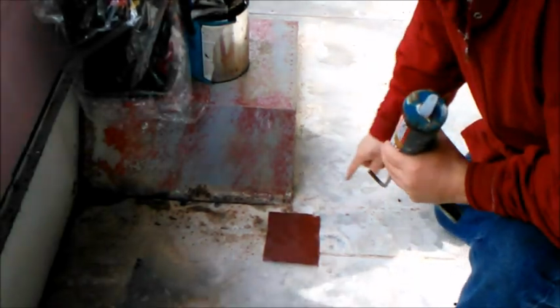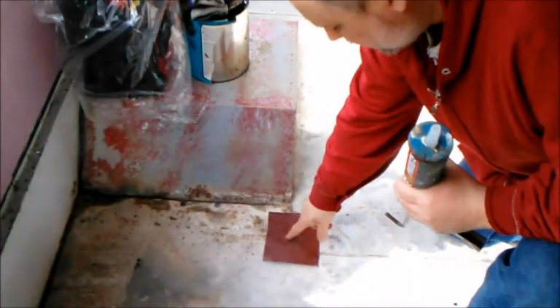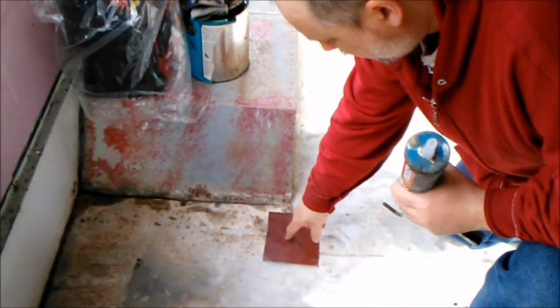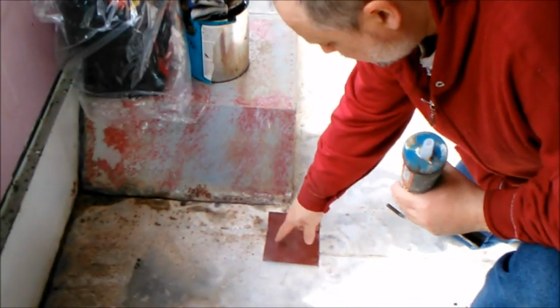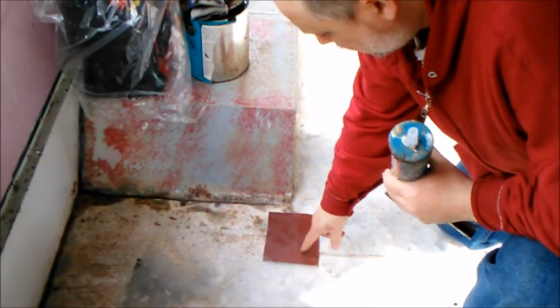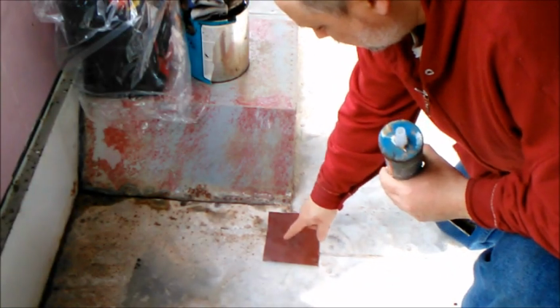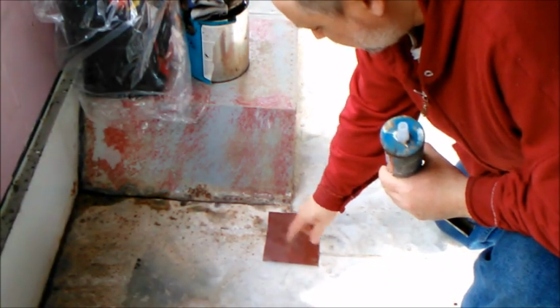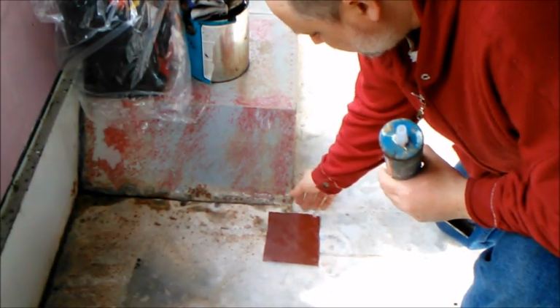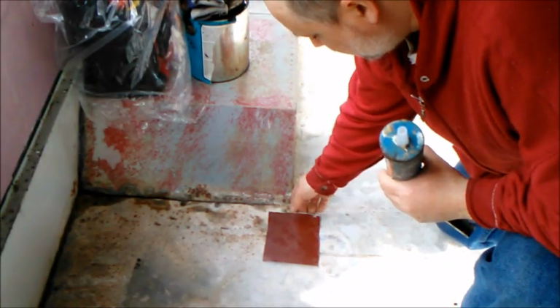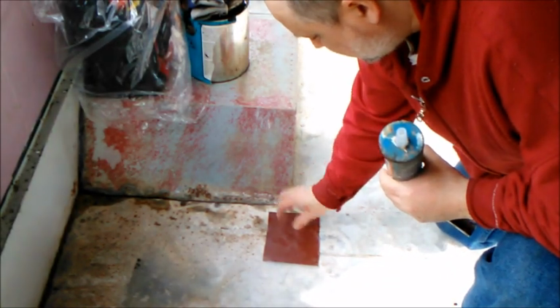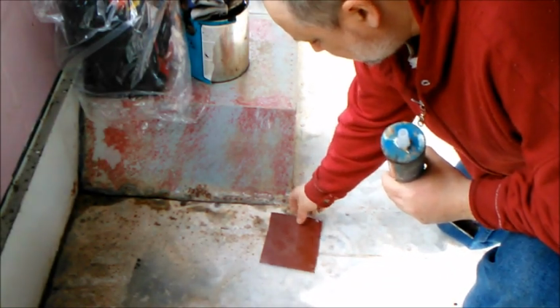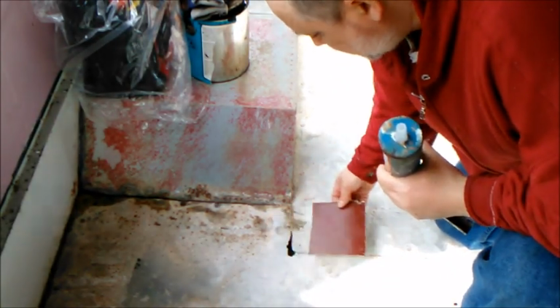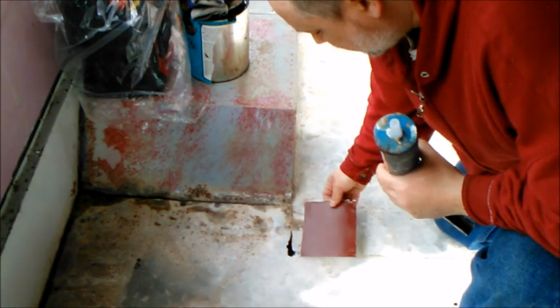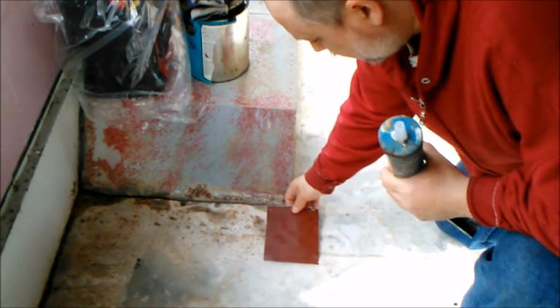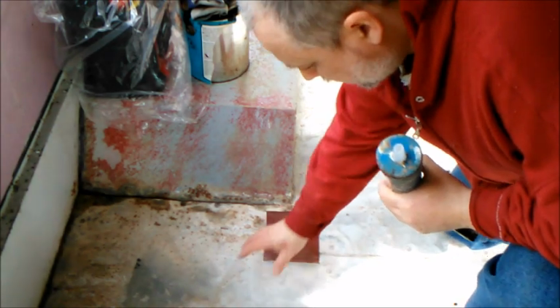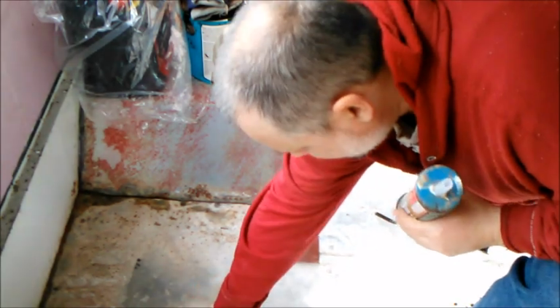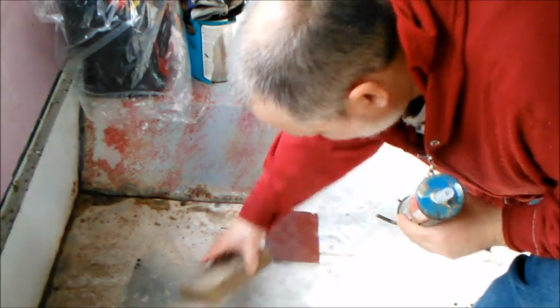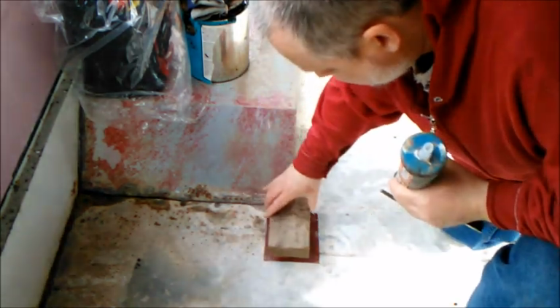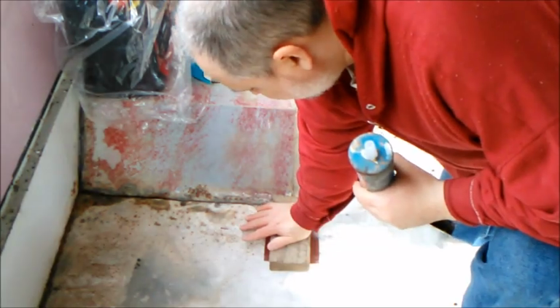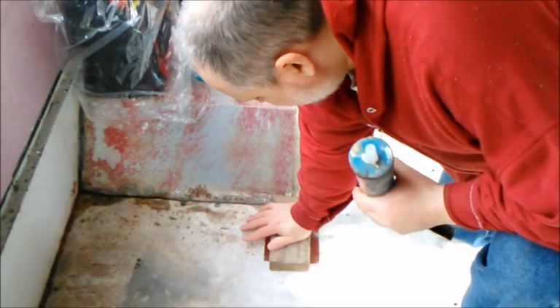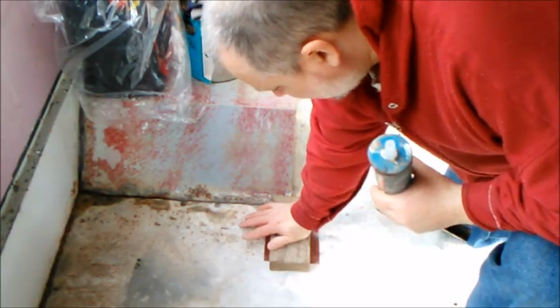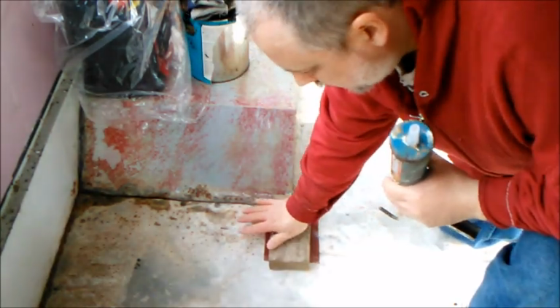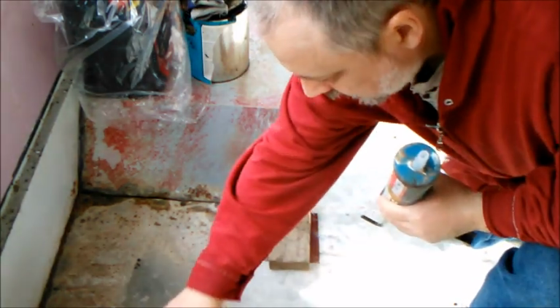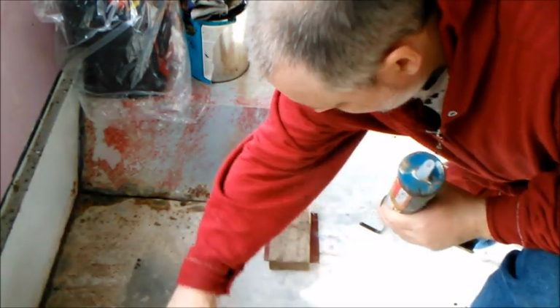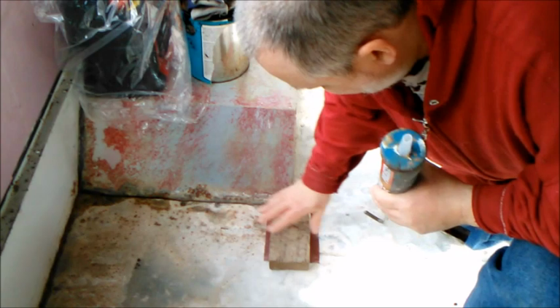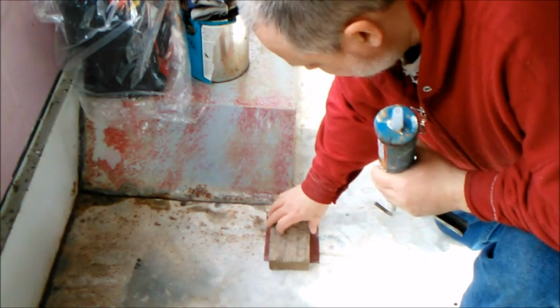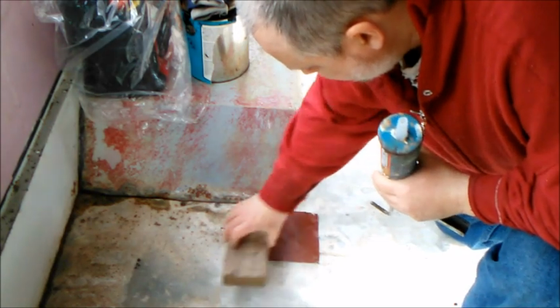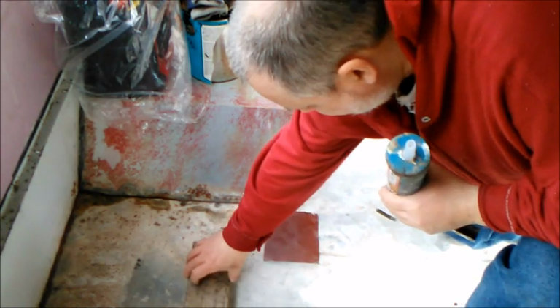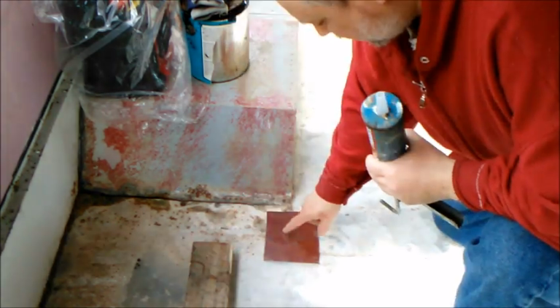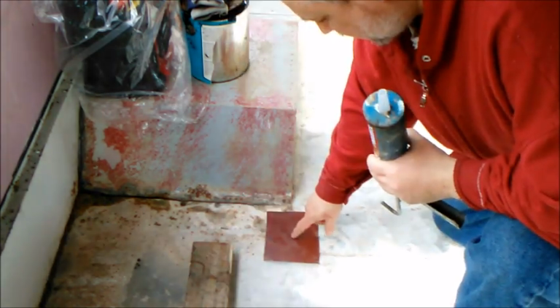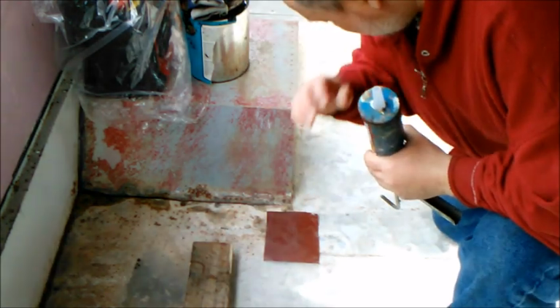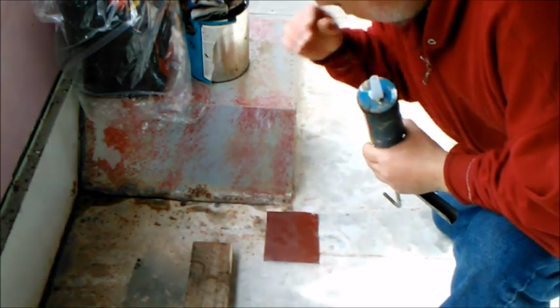For this part, I'm going to put the liquid nail on the back side of this to cover this hole, and then put this 2x4 to flatten it out. I have something heavy to keep that while the liquid nail is hardening.